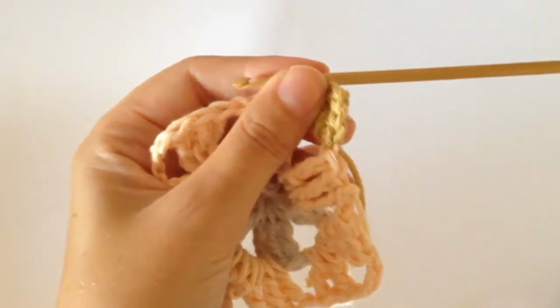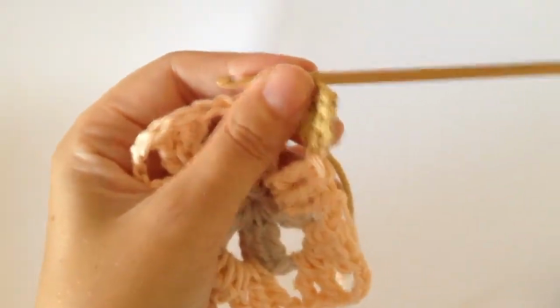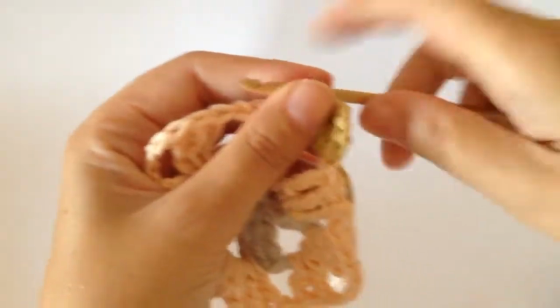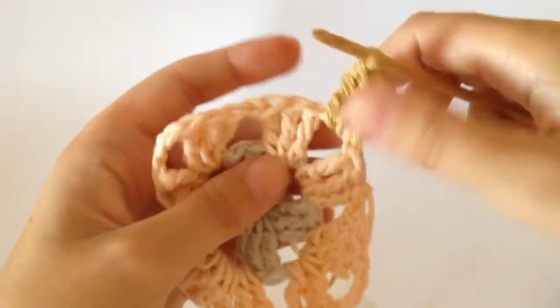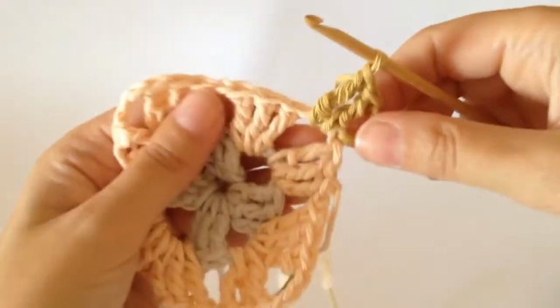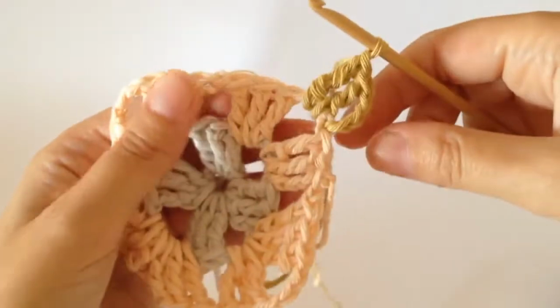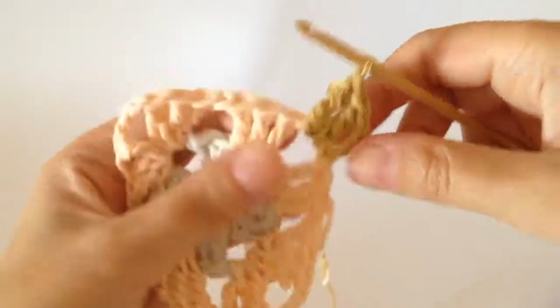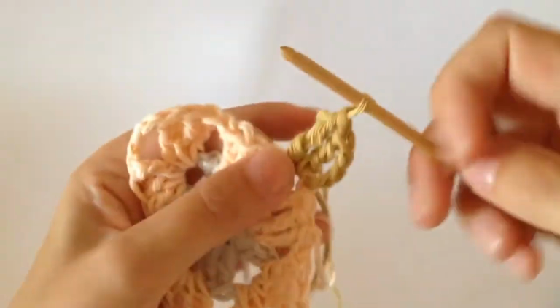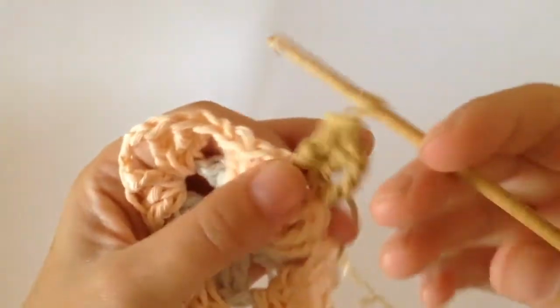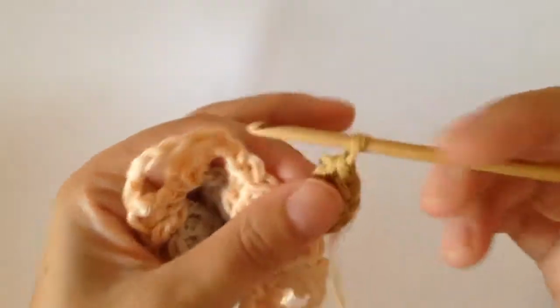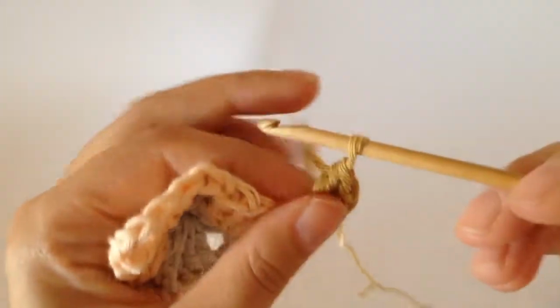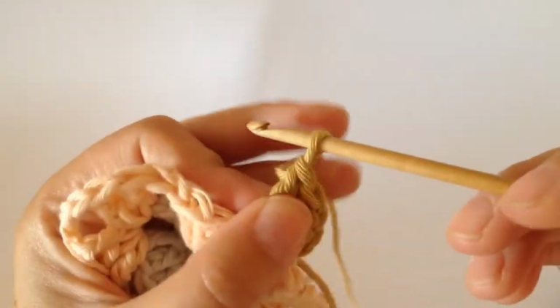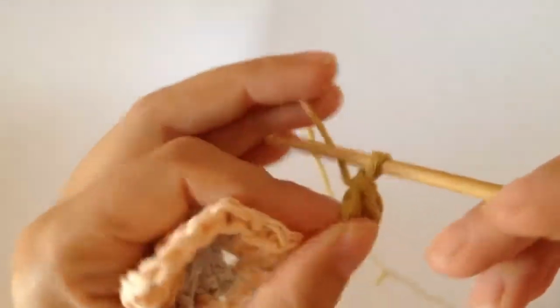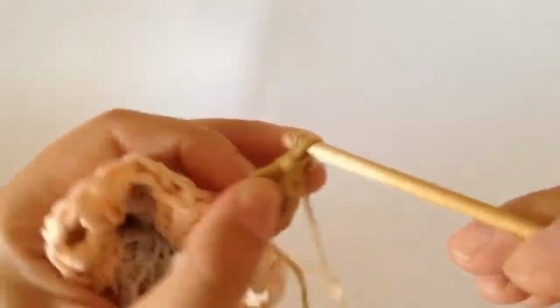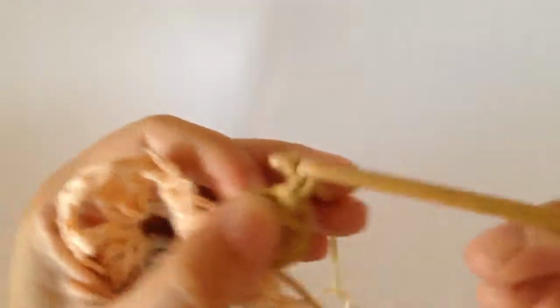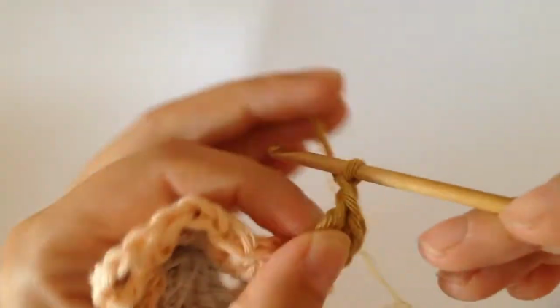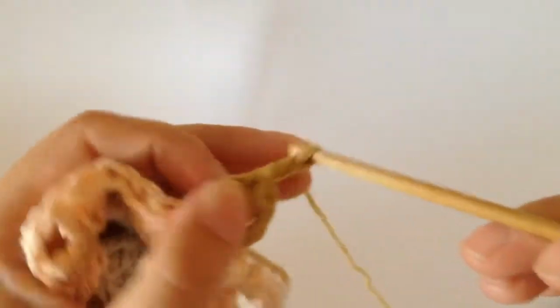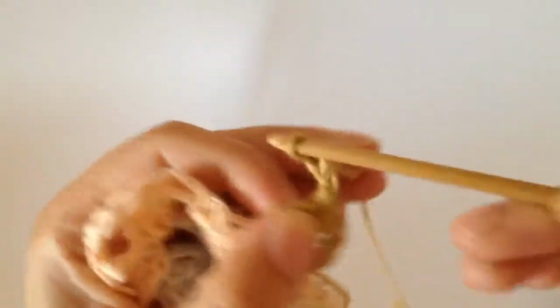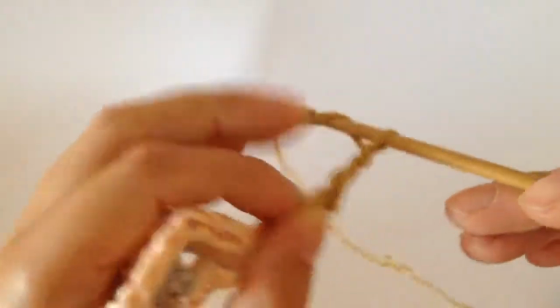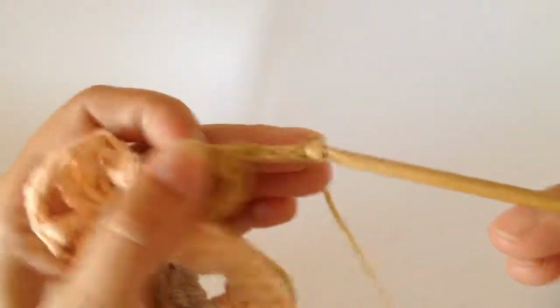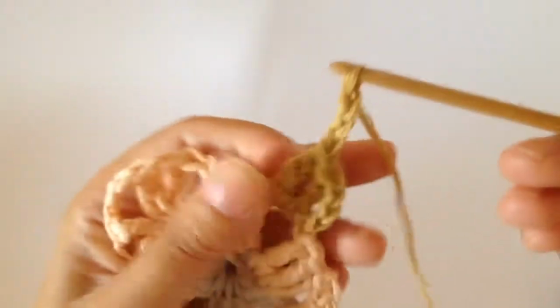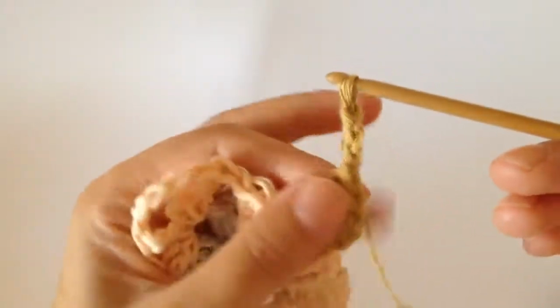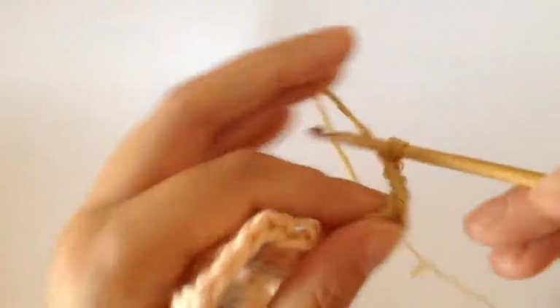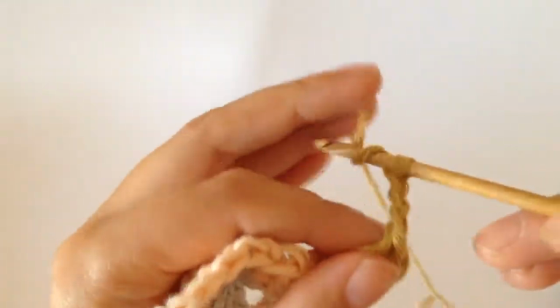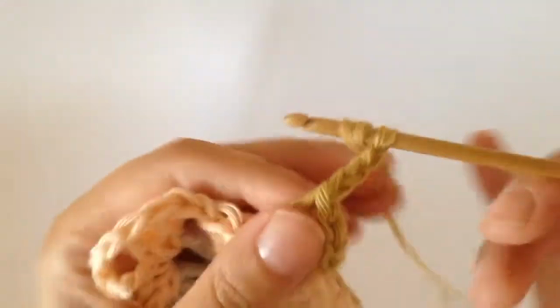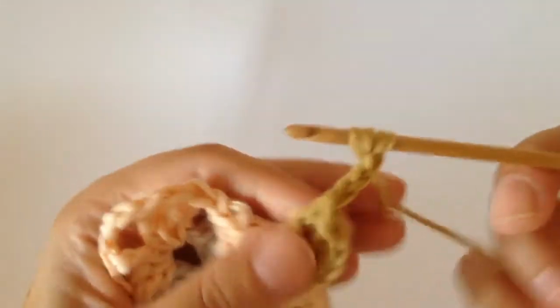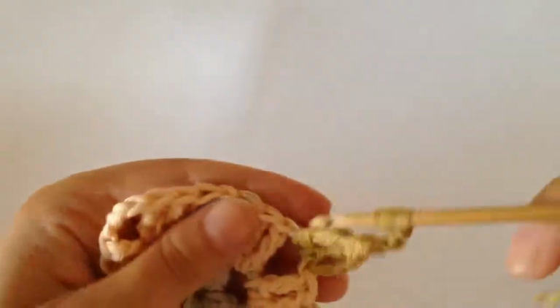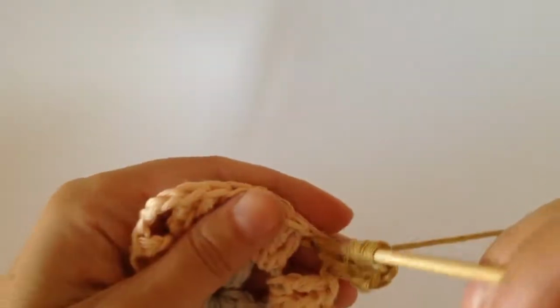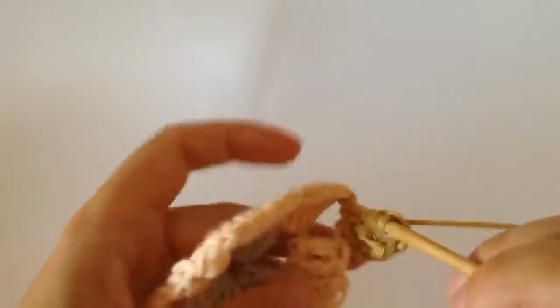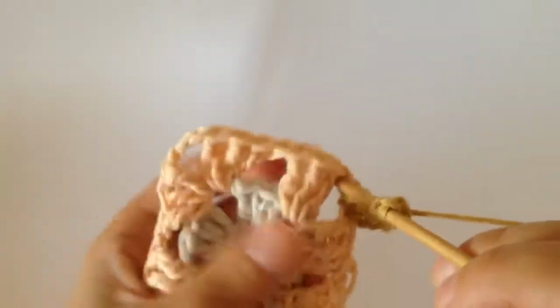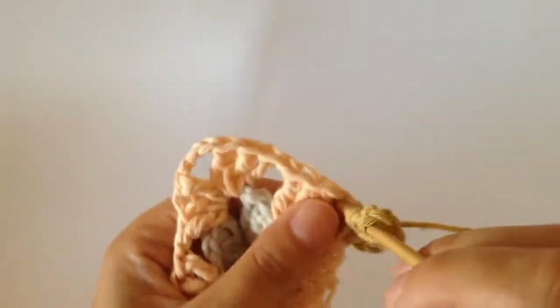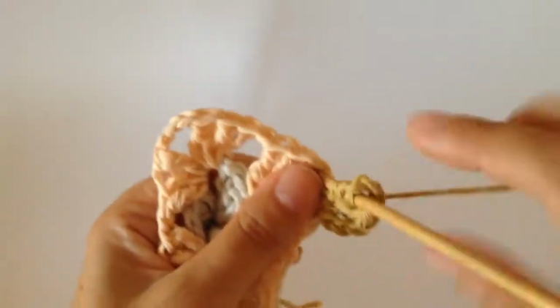And then as you can see that looks like this. Then you do three chain — one, two, three — and then you do three trebles into that corner as well.